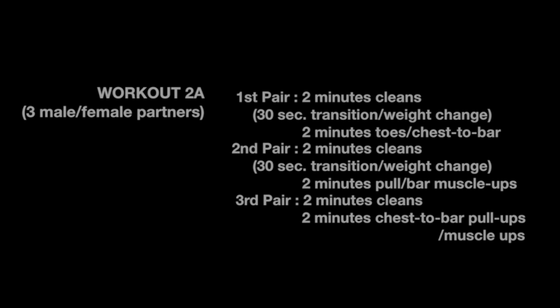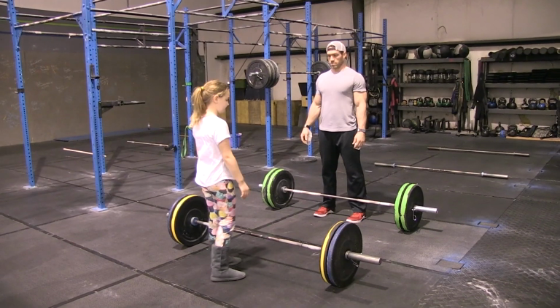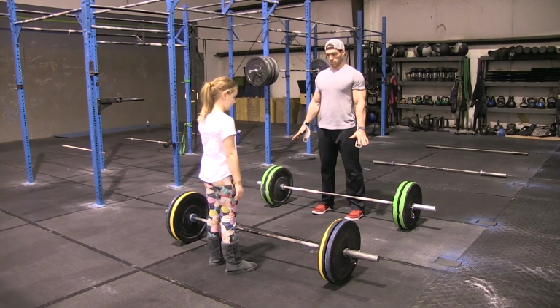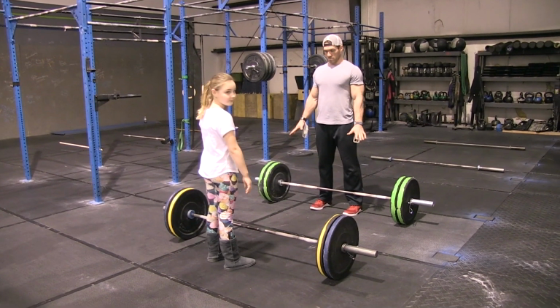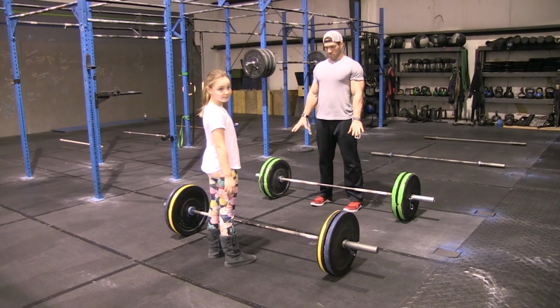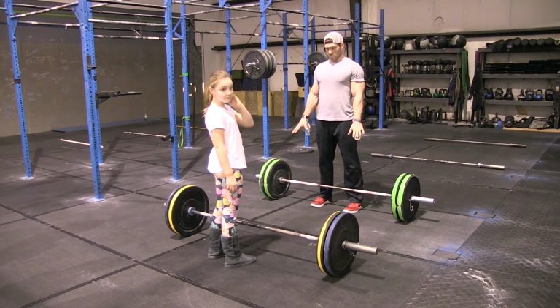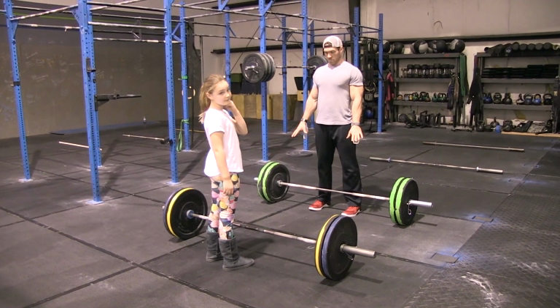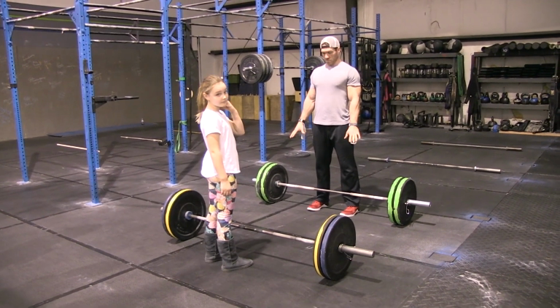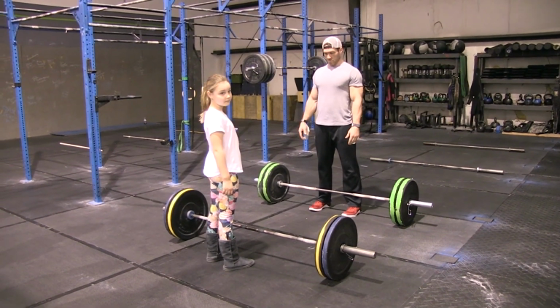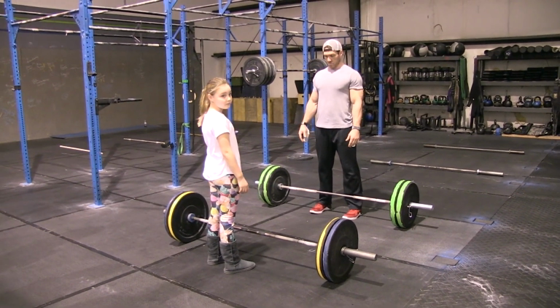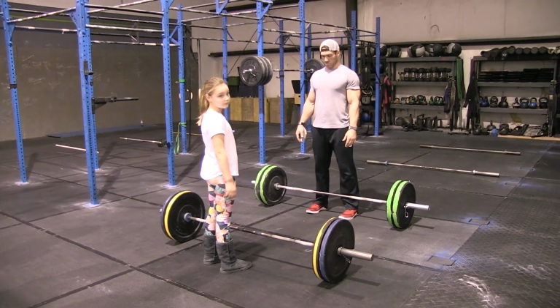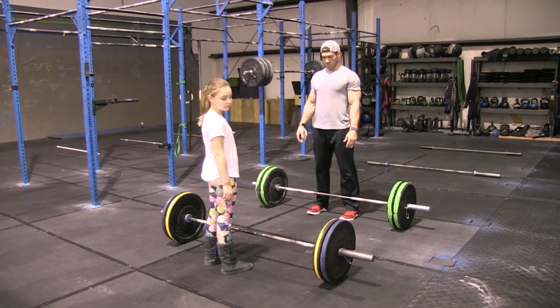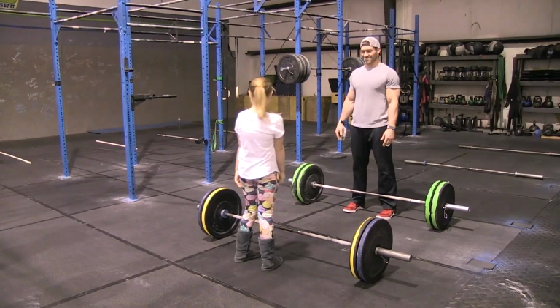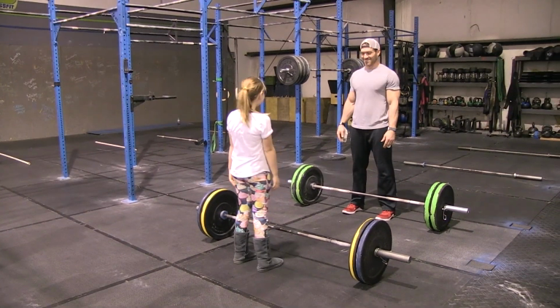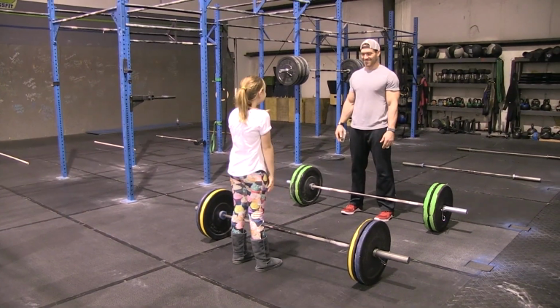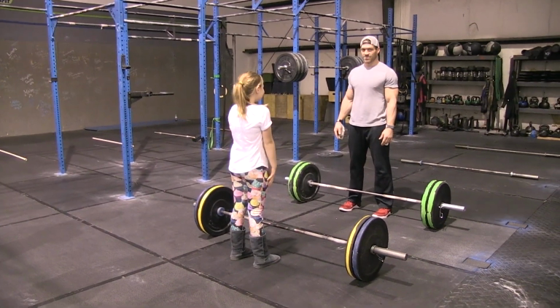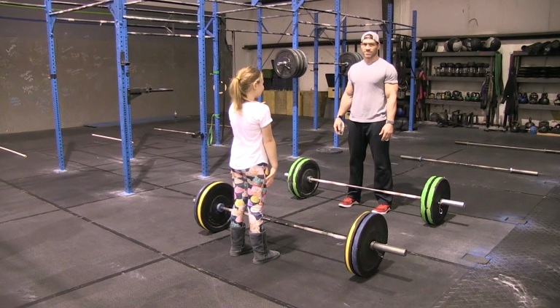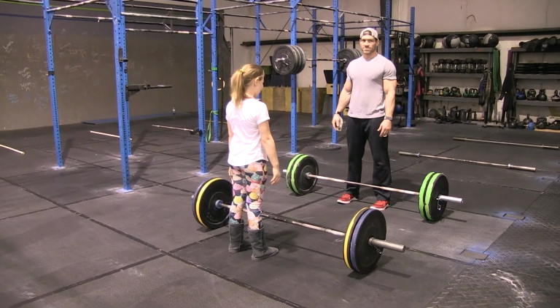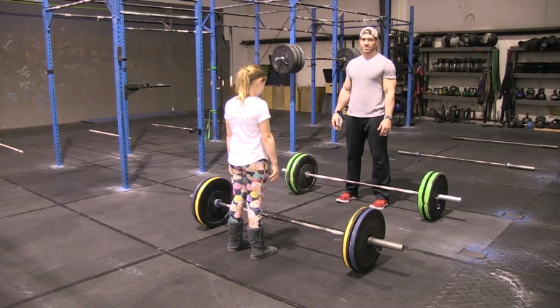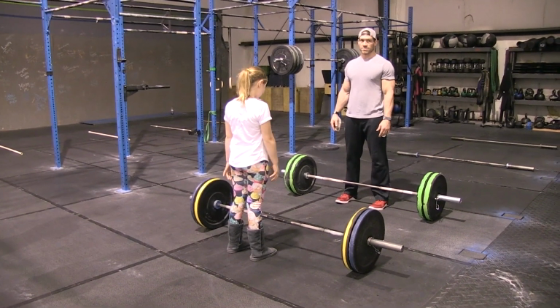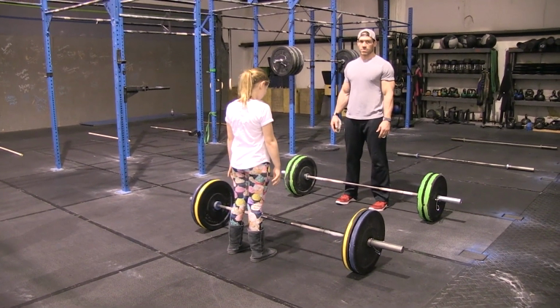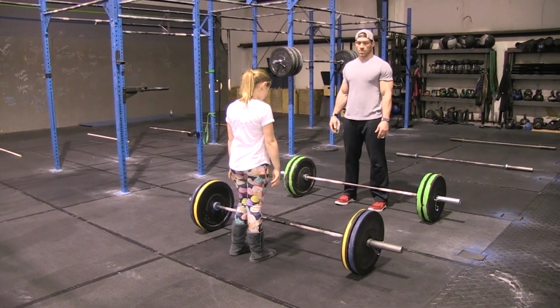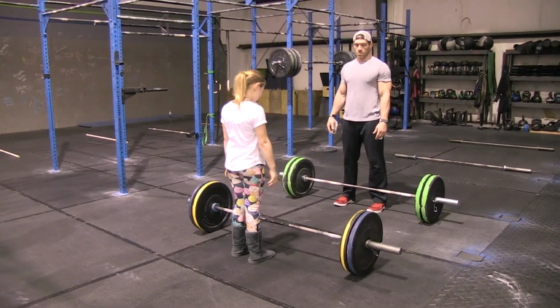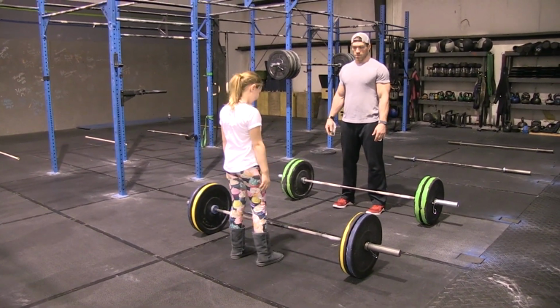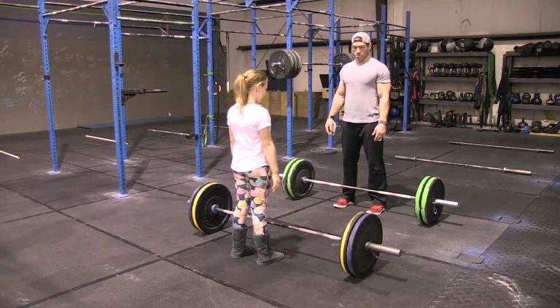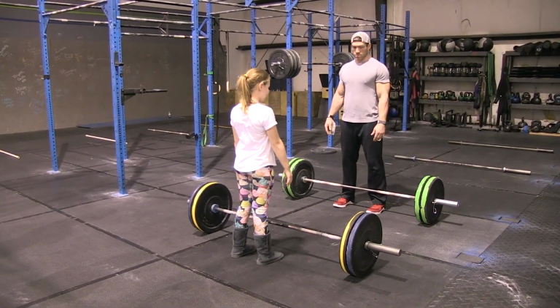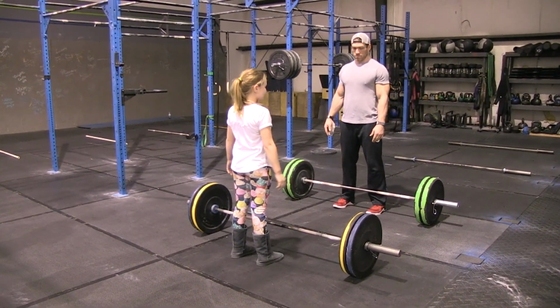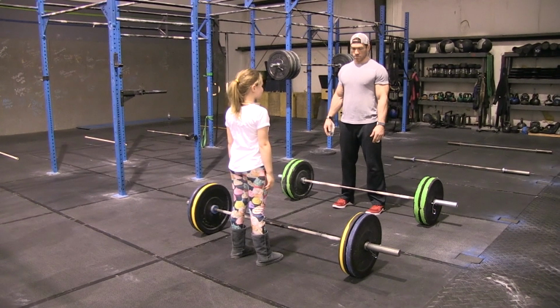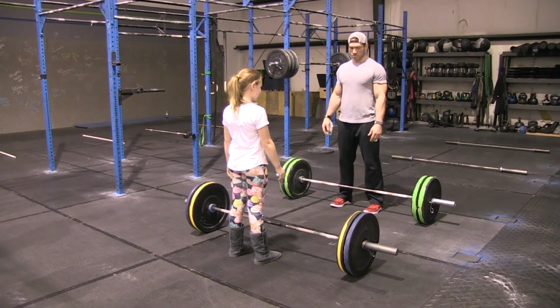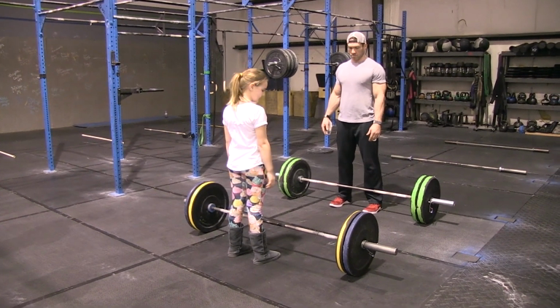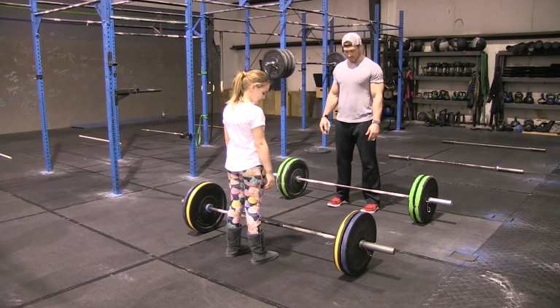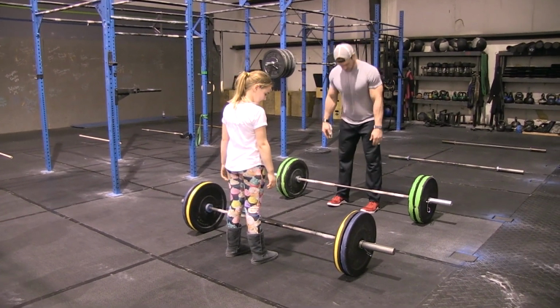We're talking about the second workout for the Barbell Blitz RX division. It's going to start off with one male-female pair, and they're going to be doing two minutes of cleans. They have 145 pounds for the men's bar and 95 pounds for the women's bar.